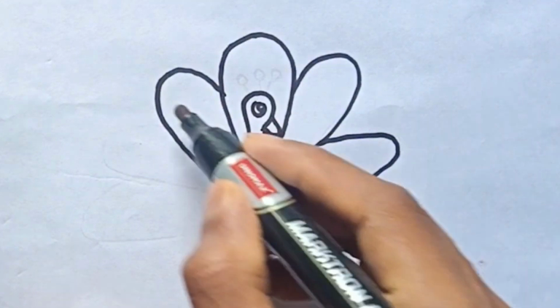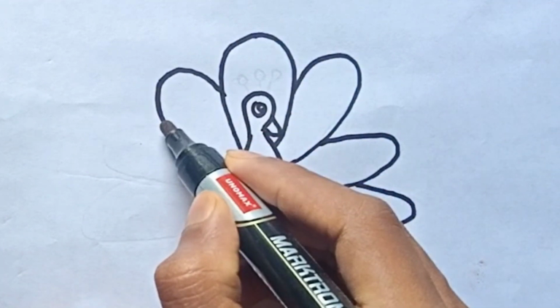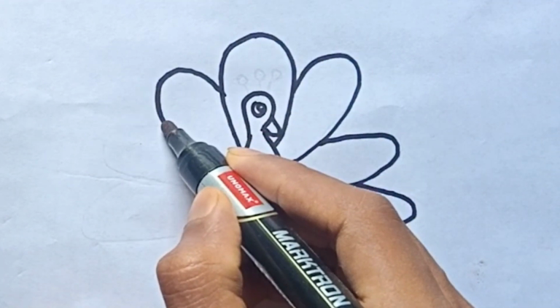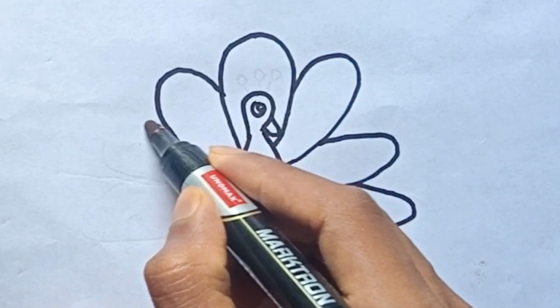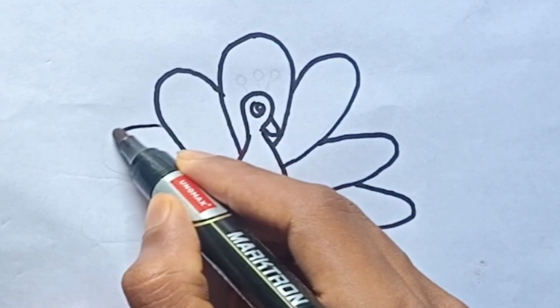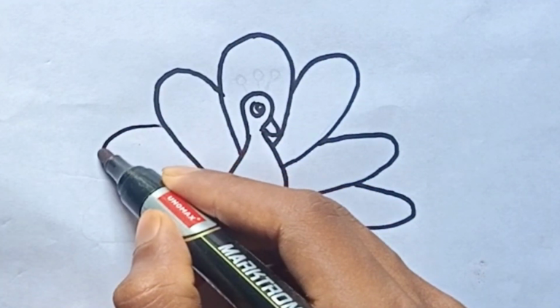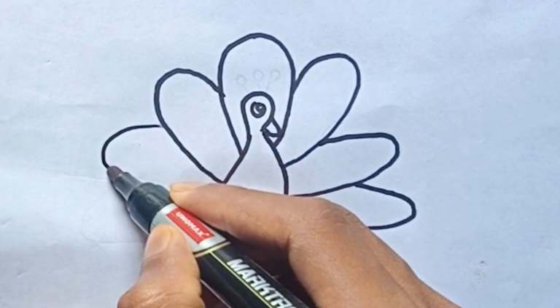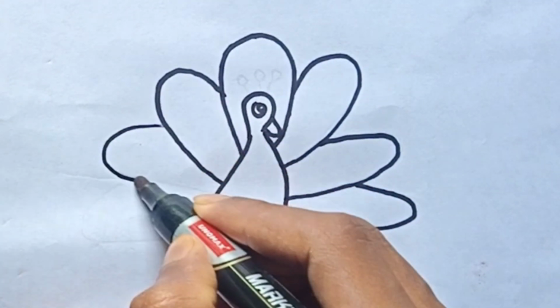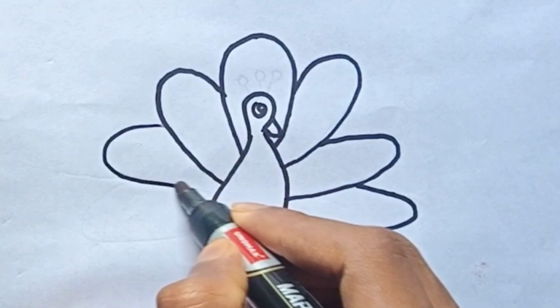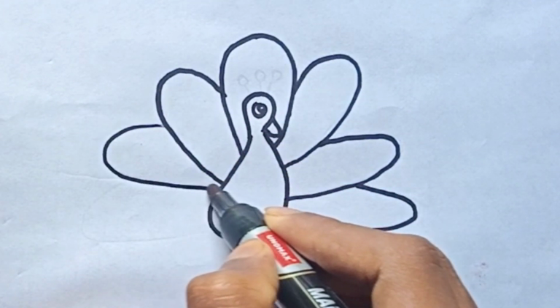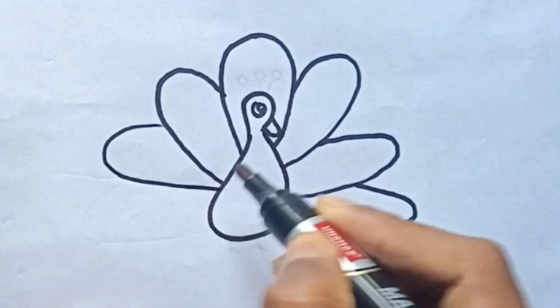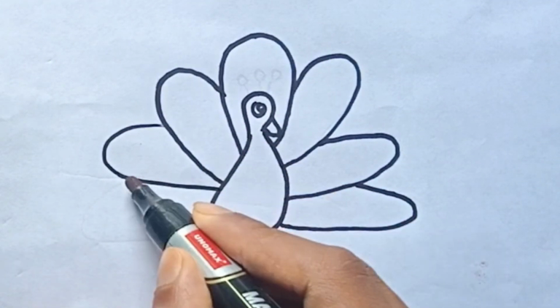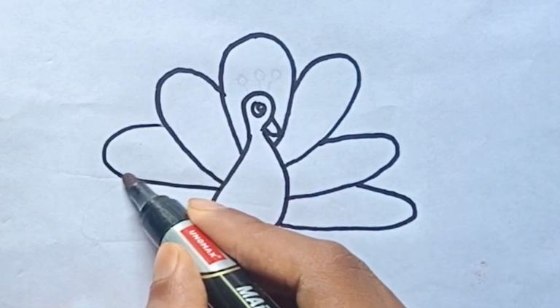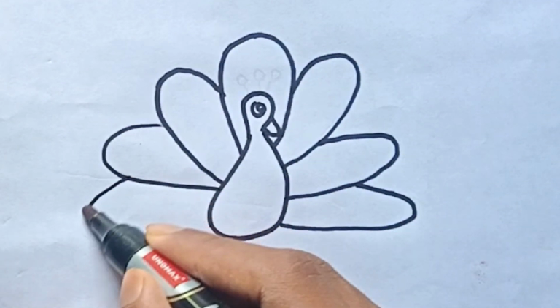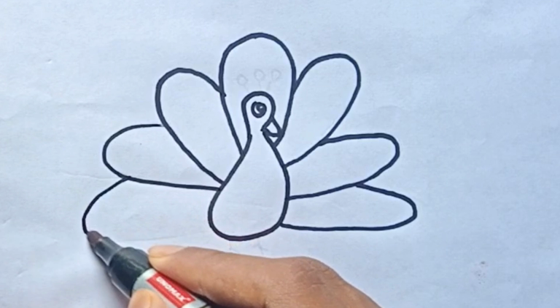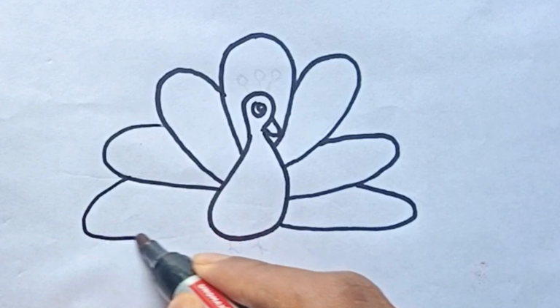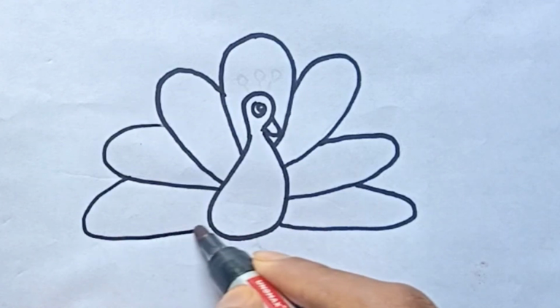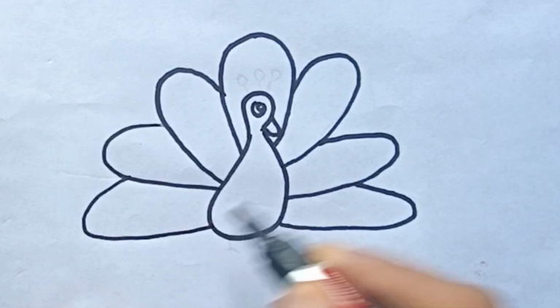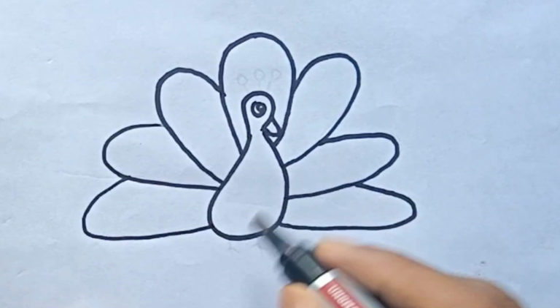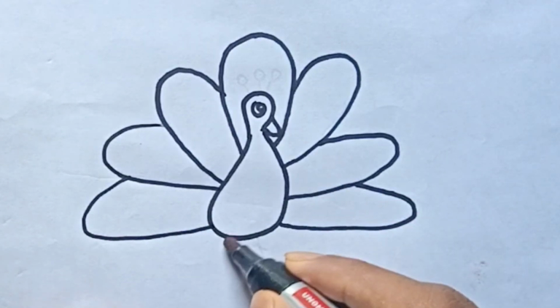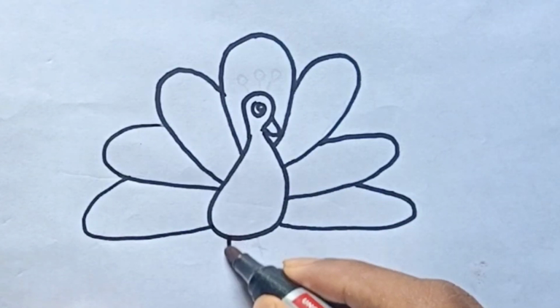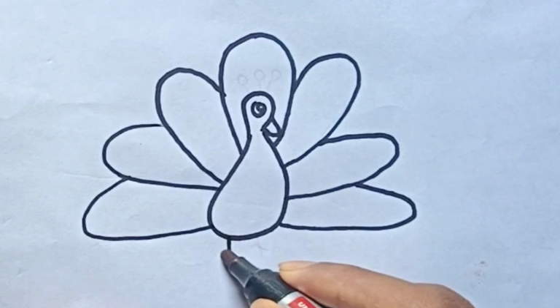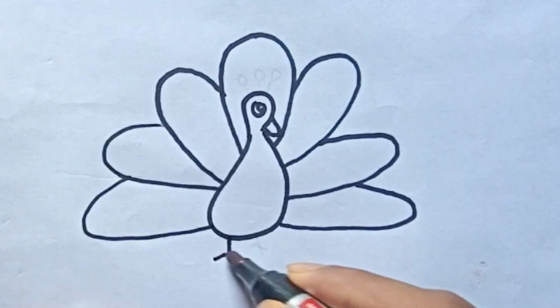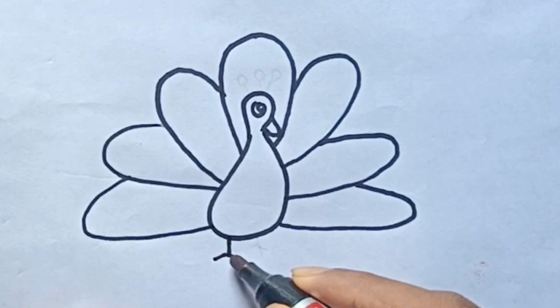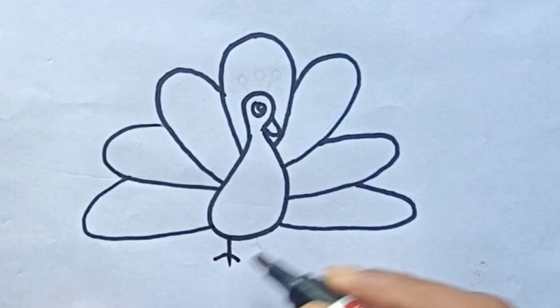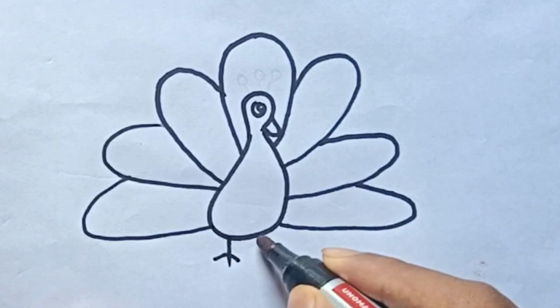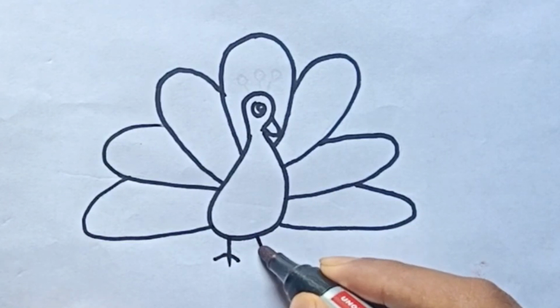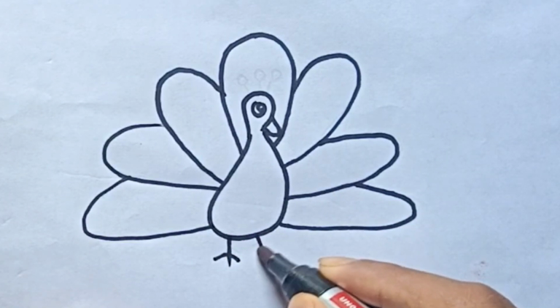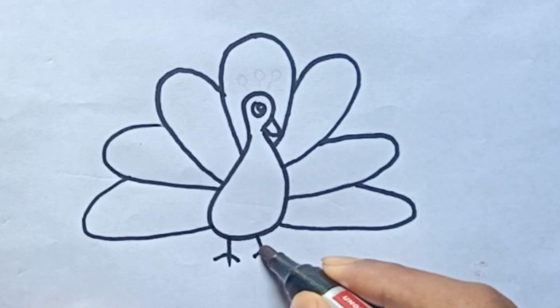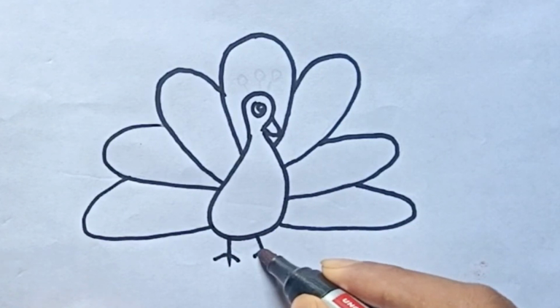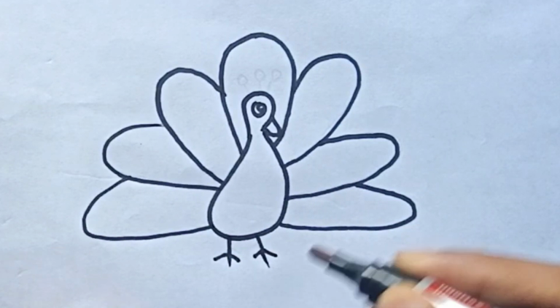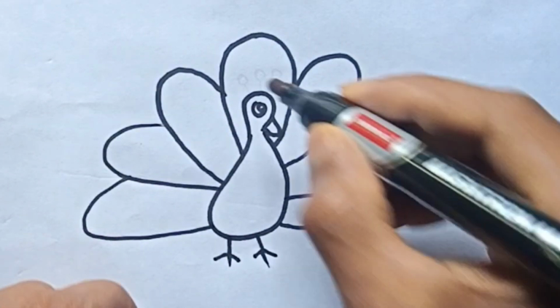Let's draw the wheels. Swish, swish, swish. The wipers on the bus go swish, swish, swish, all through the town.